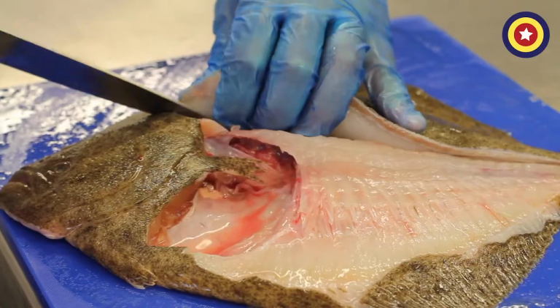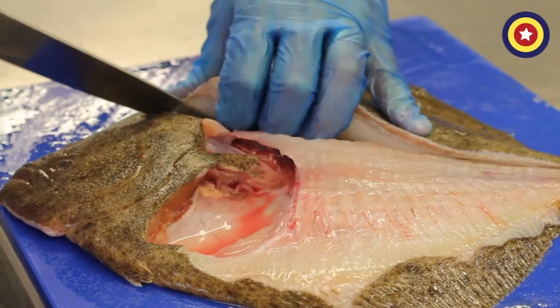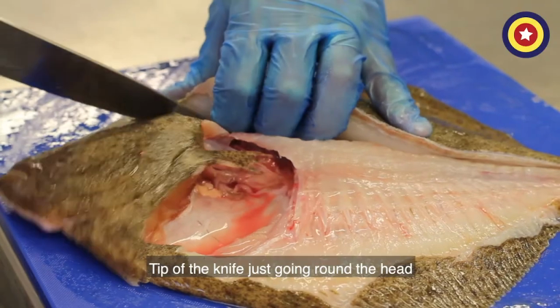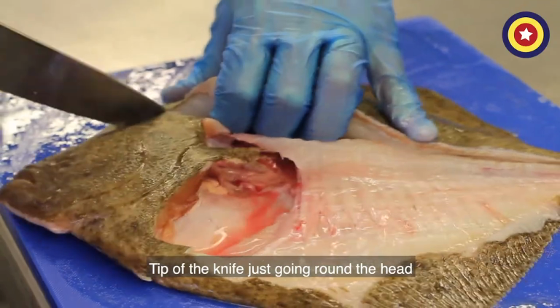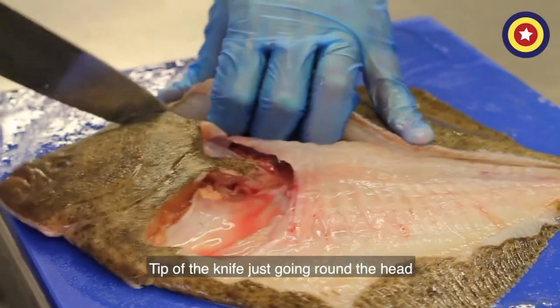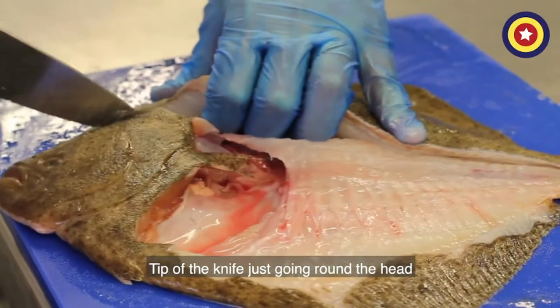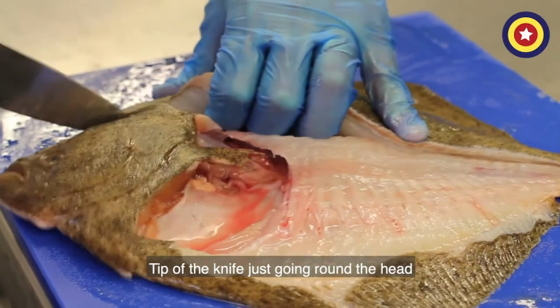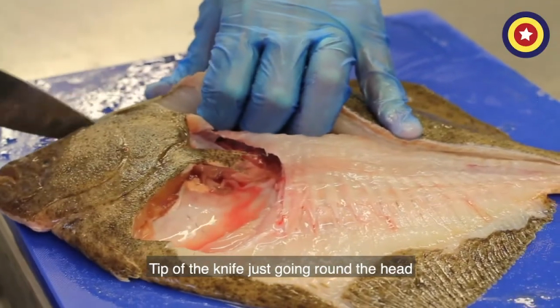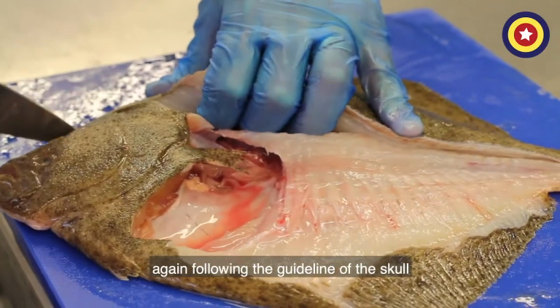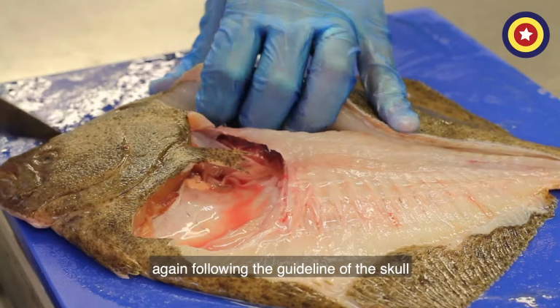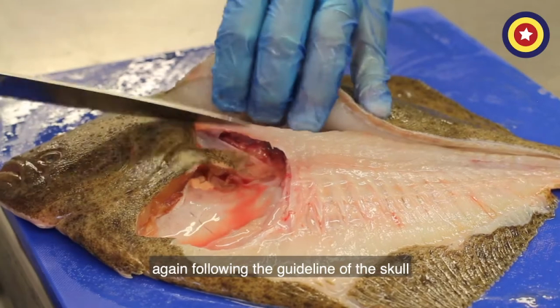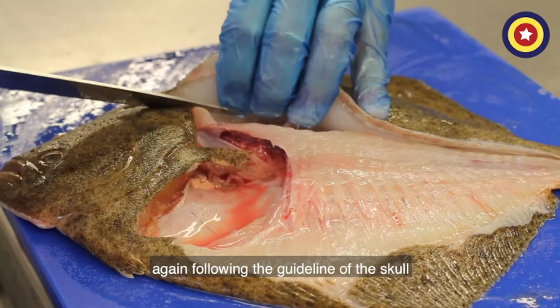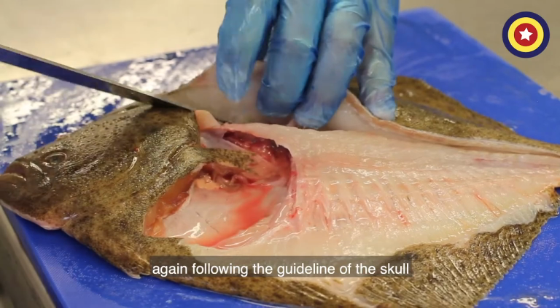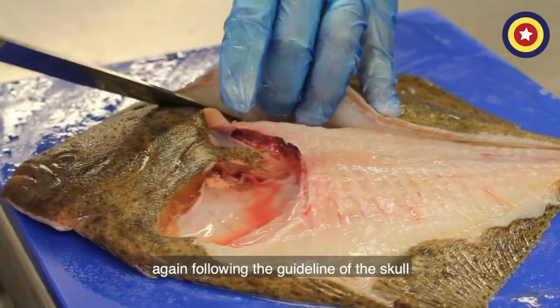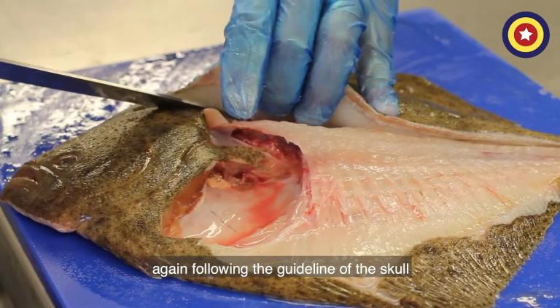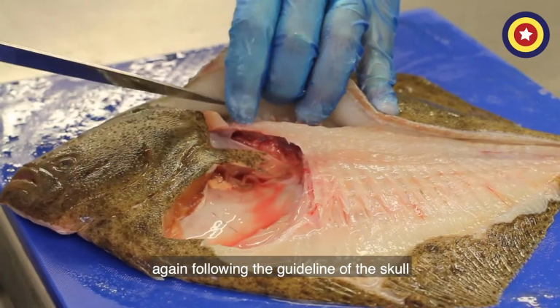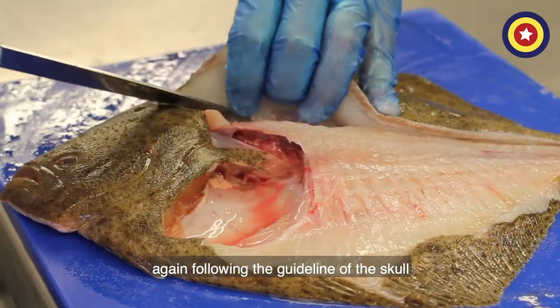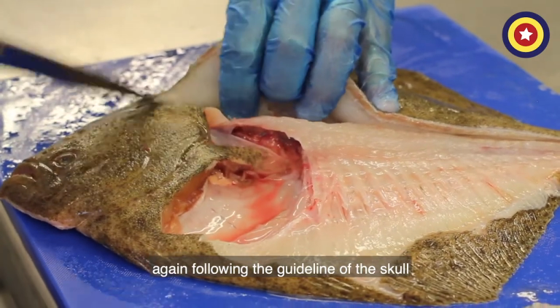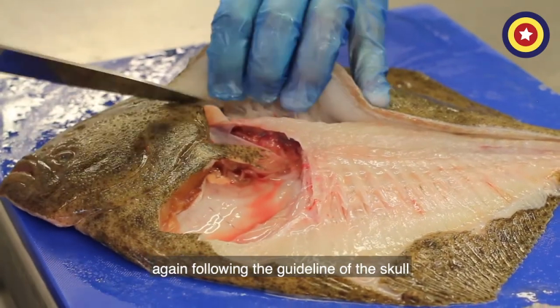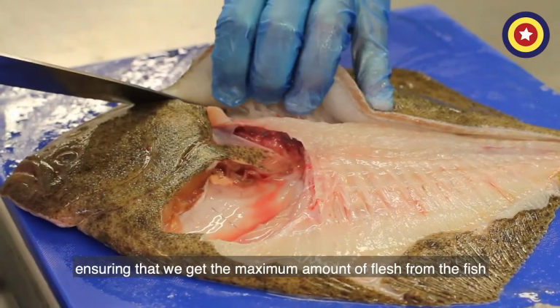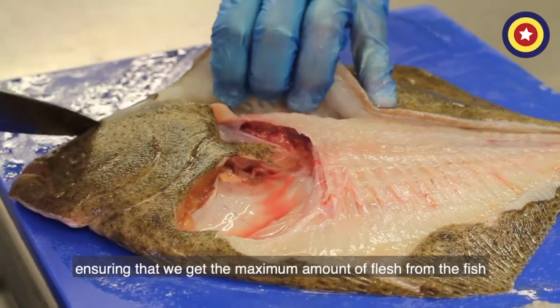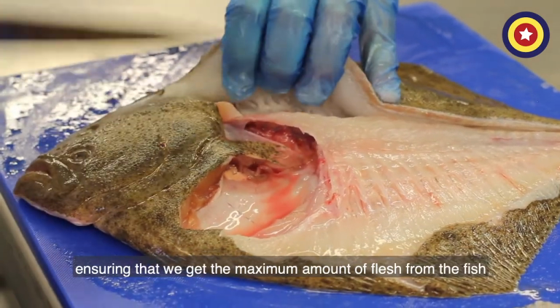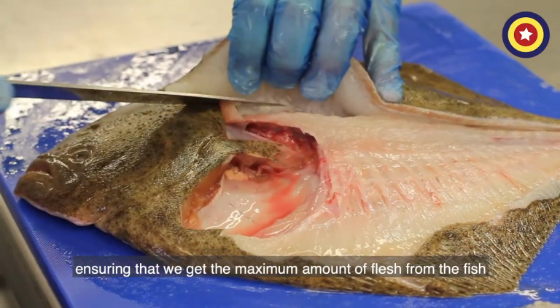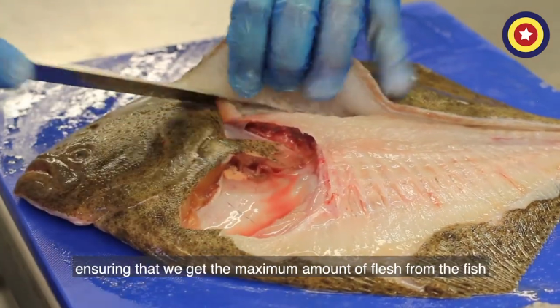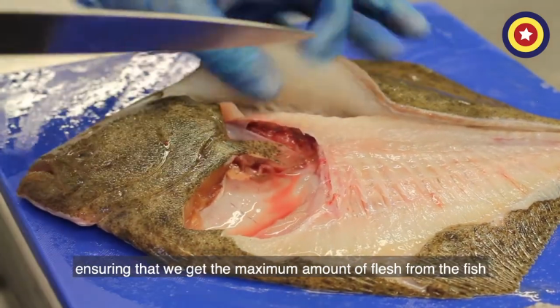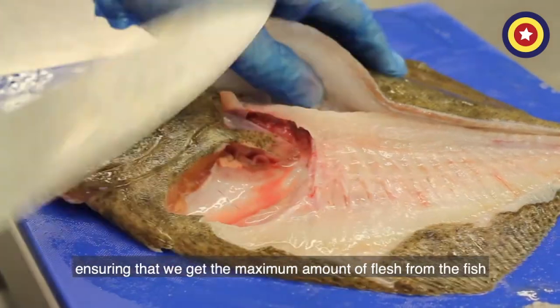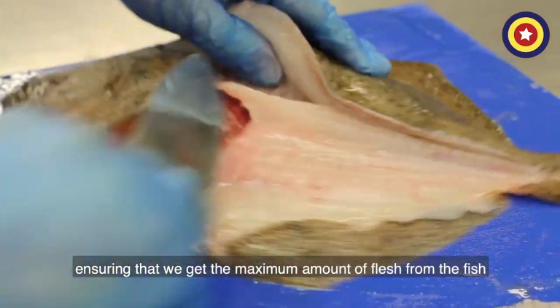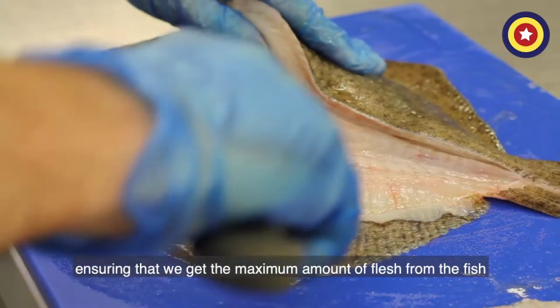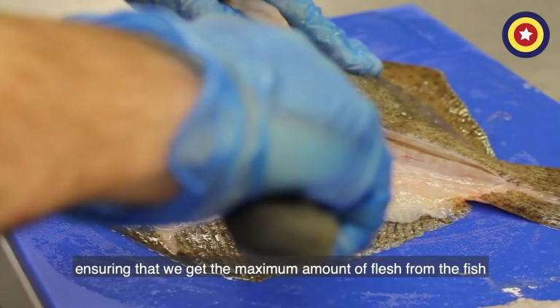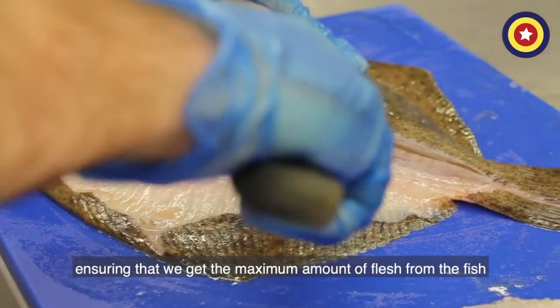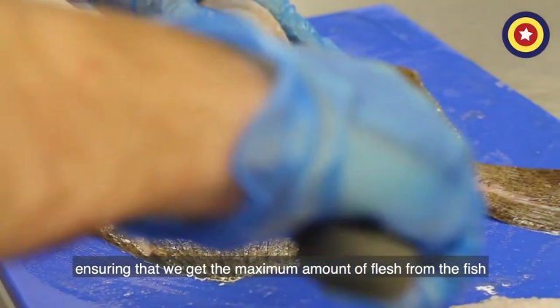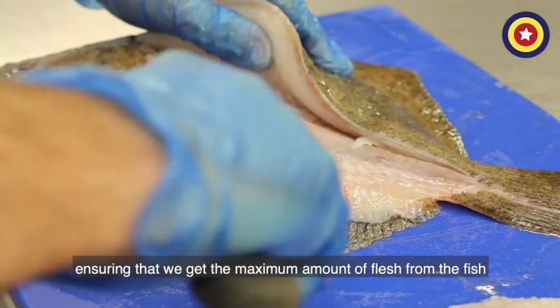The tip of the knife goes round the head, following the guideline of the skull, ensuring that we get the maximum amount of flesh from the fish.